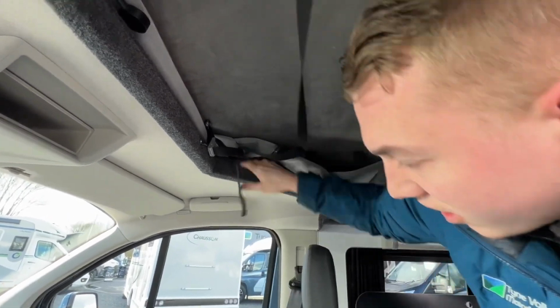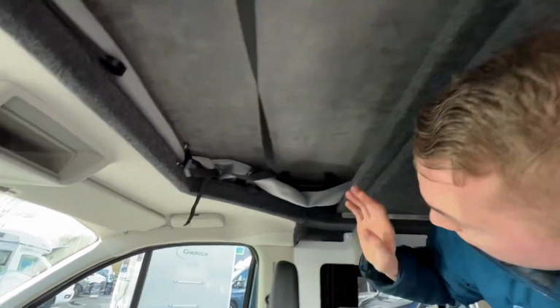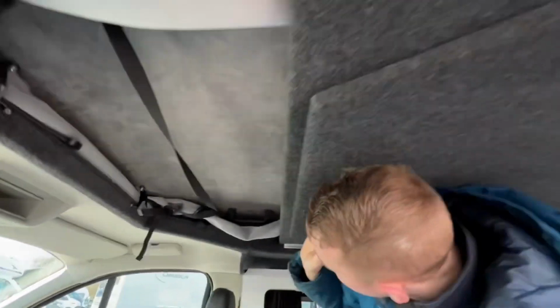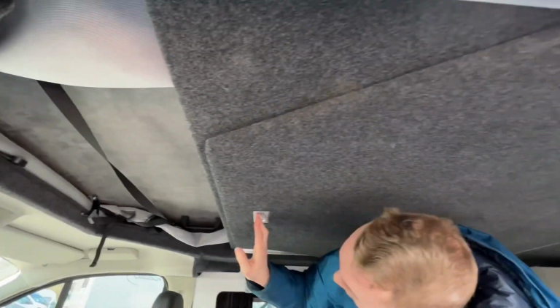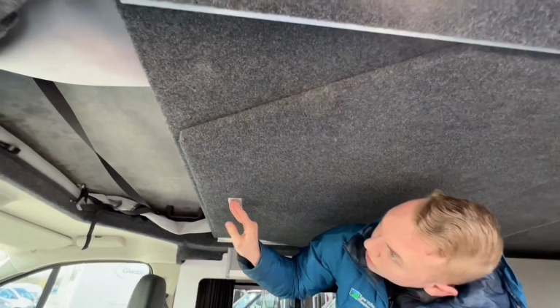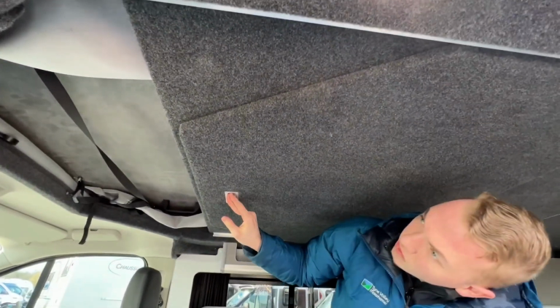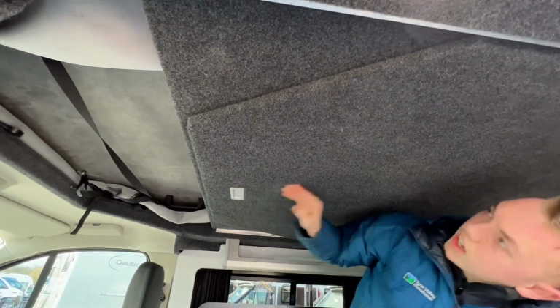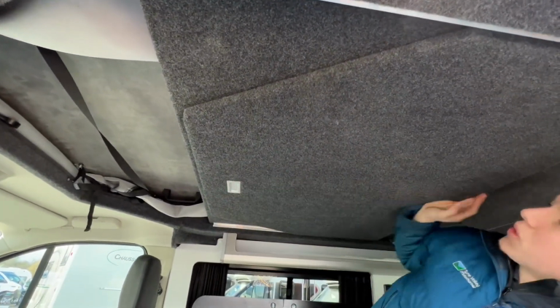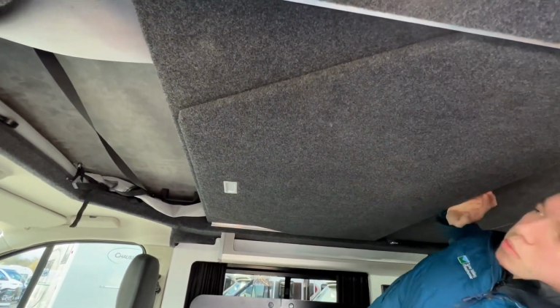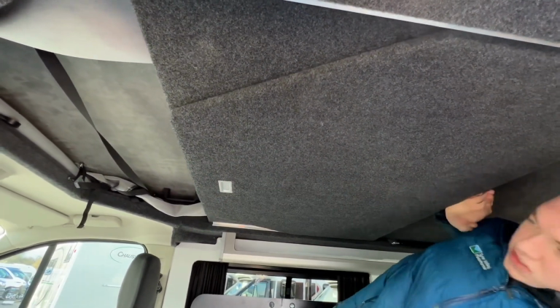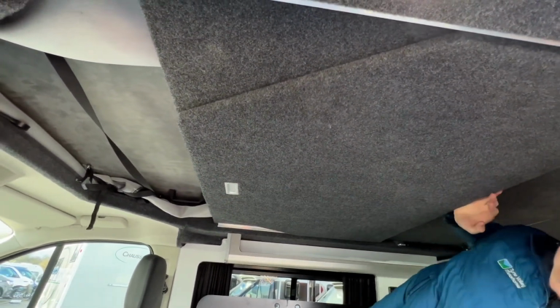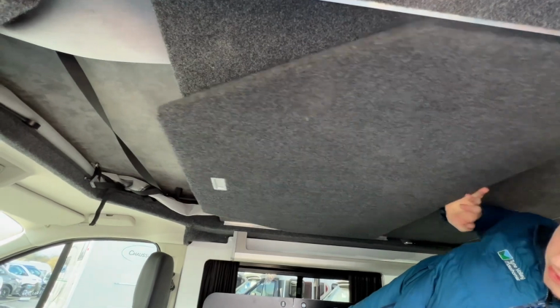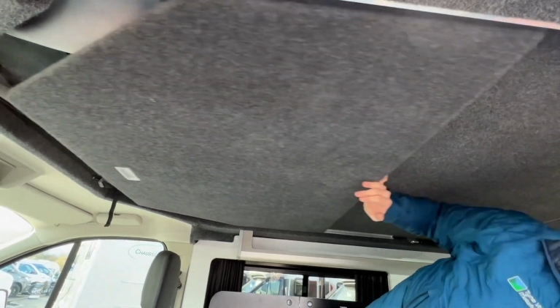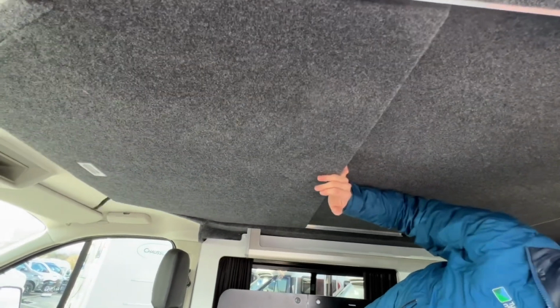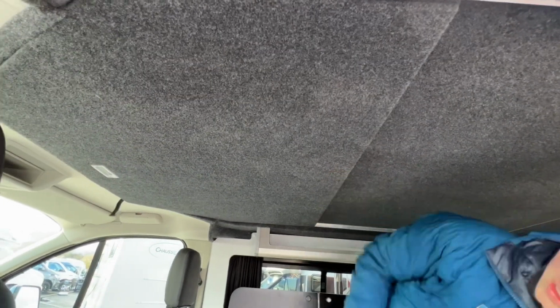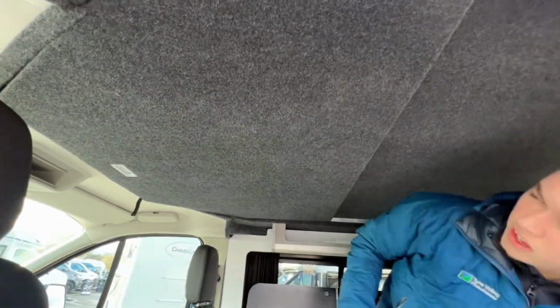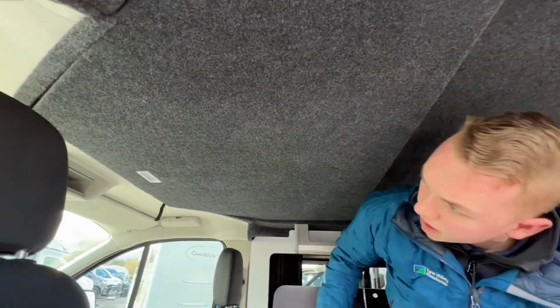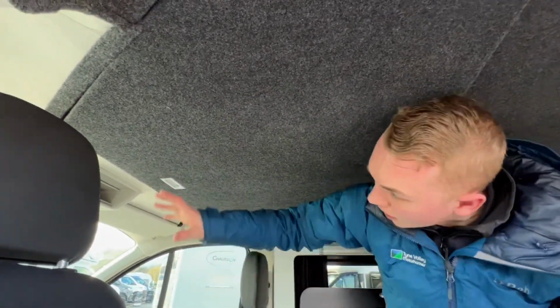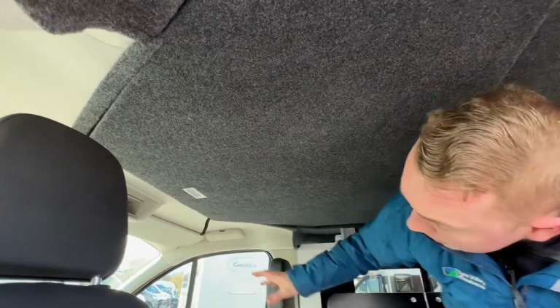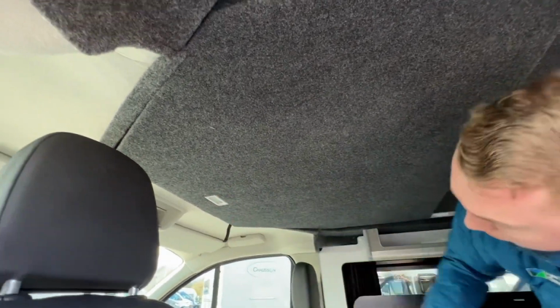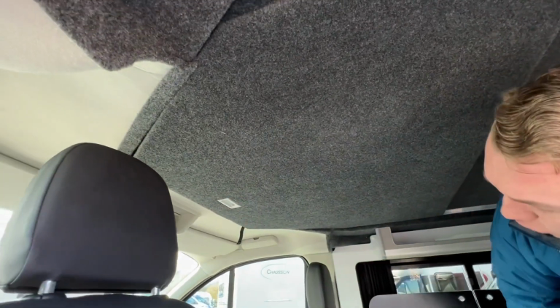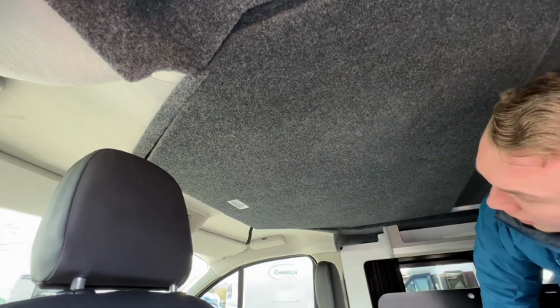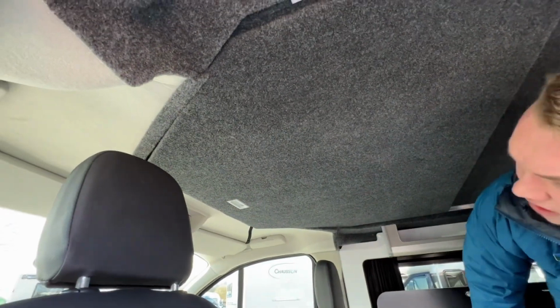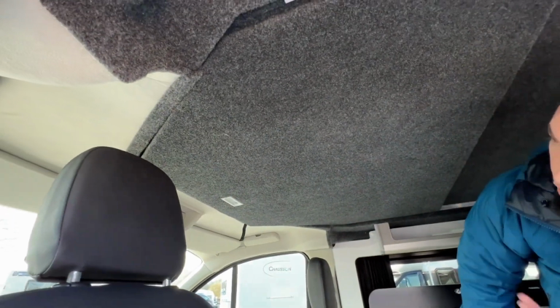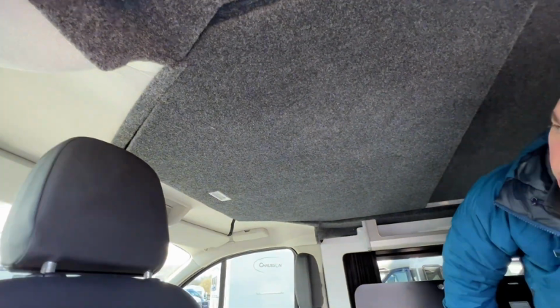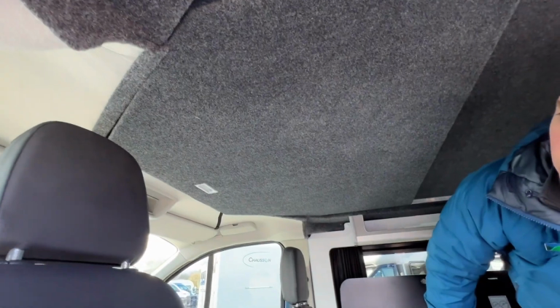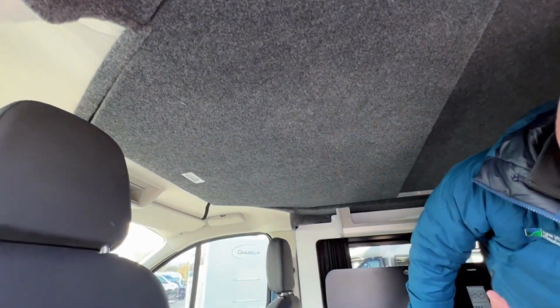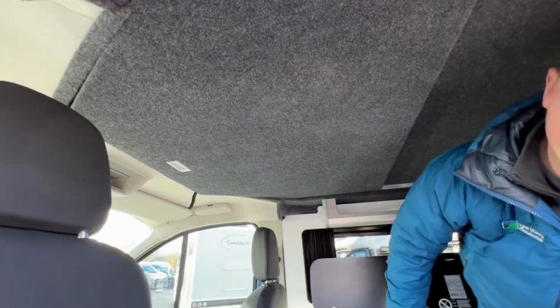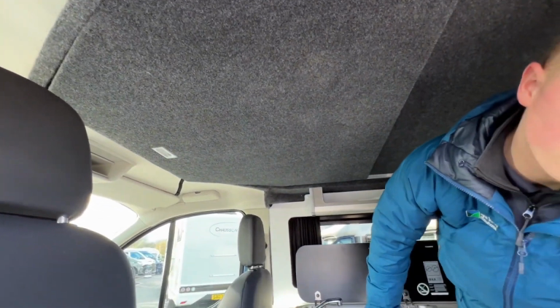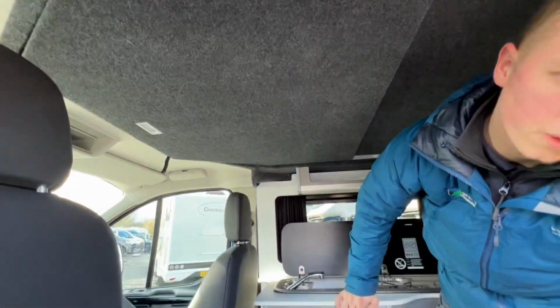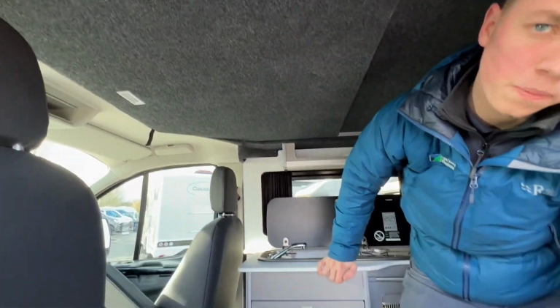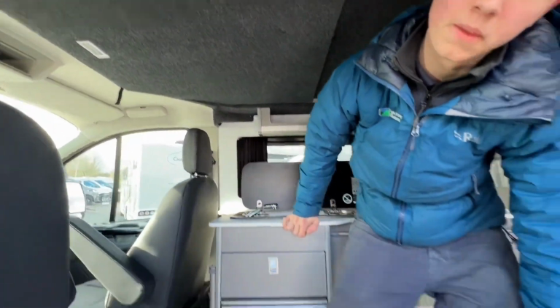We also have the hideaway pop-top facility — push that out and it gives a headlining feel at the front of the van and stops the draught coming in off the pop-top.